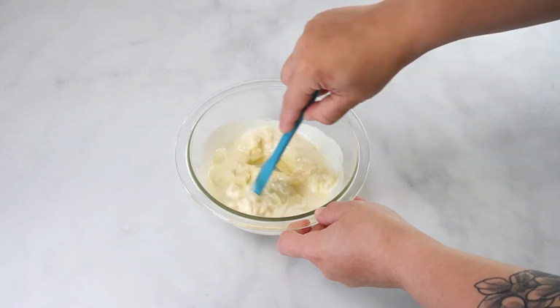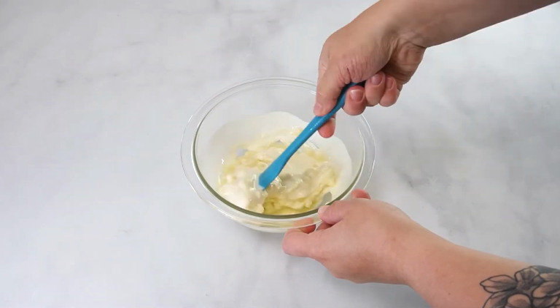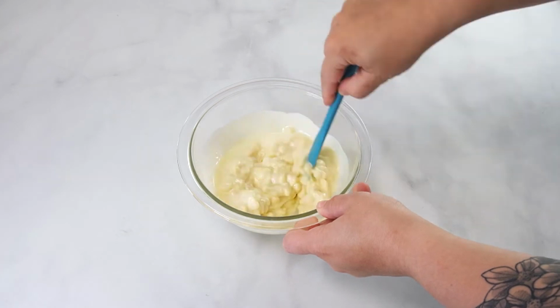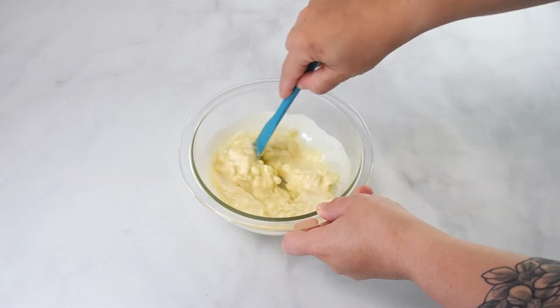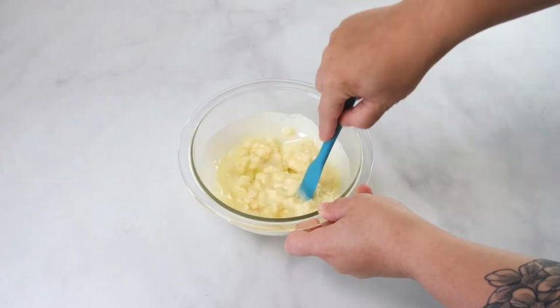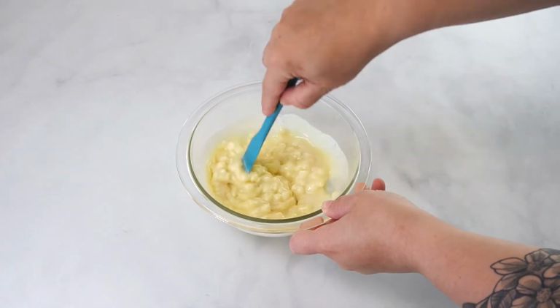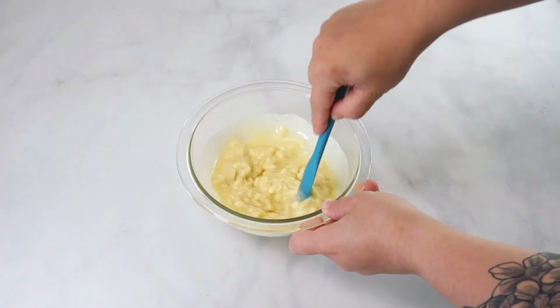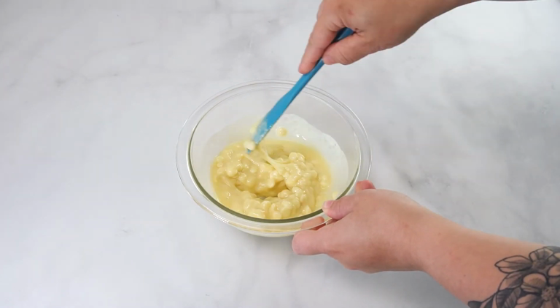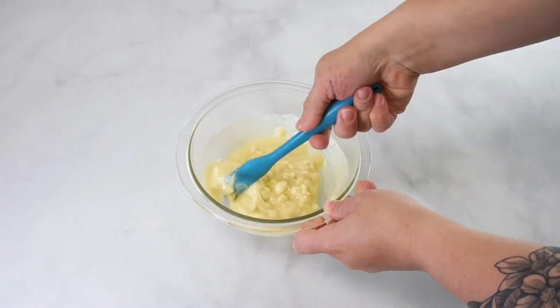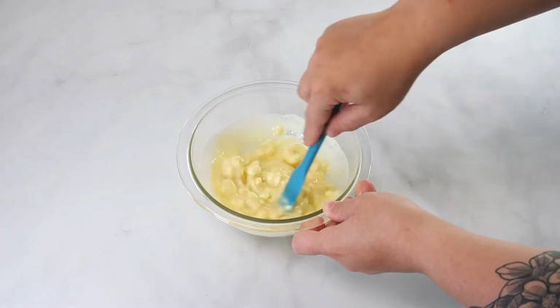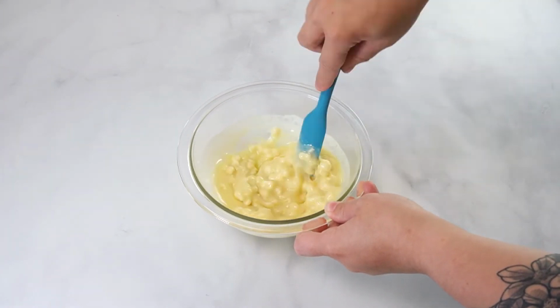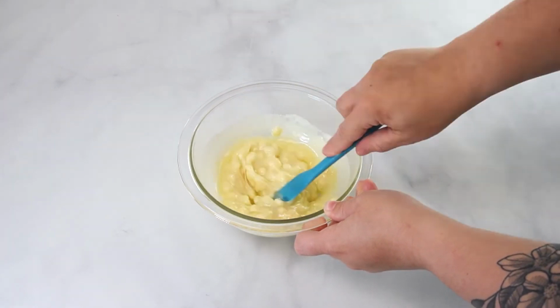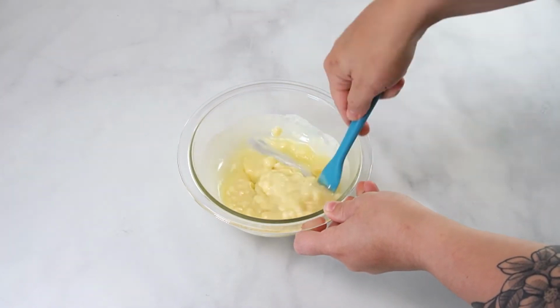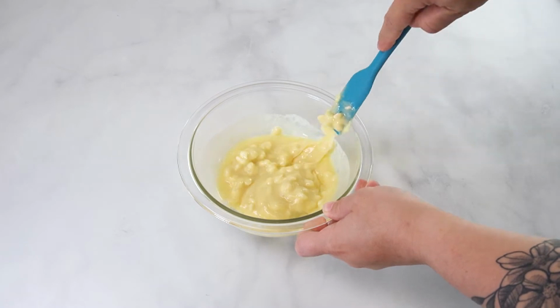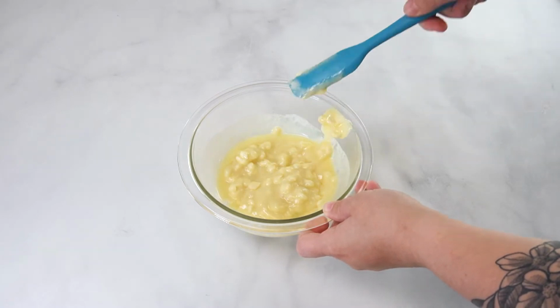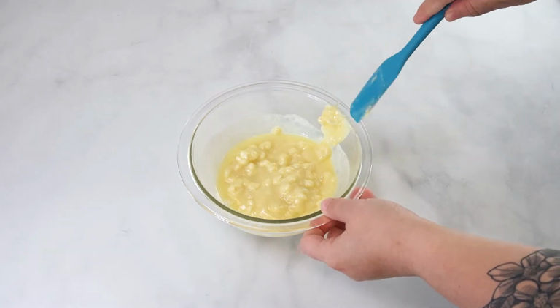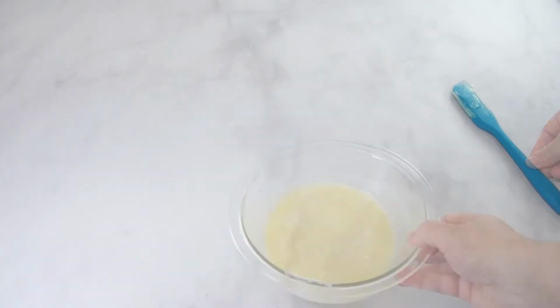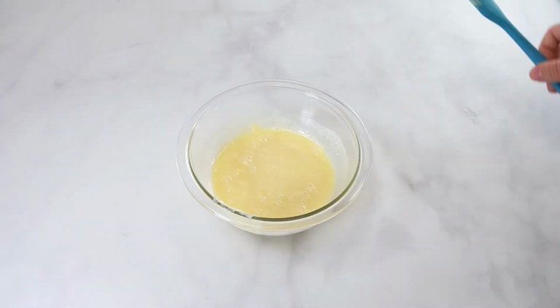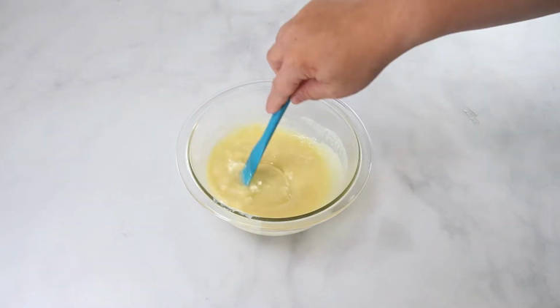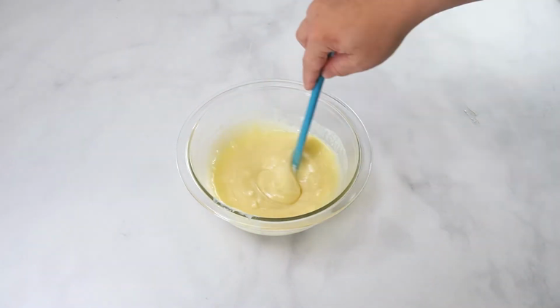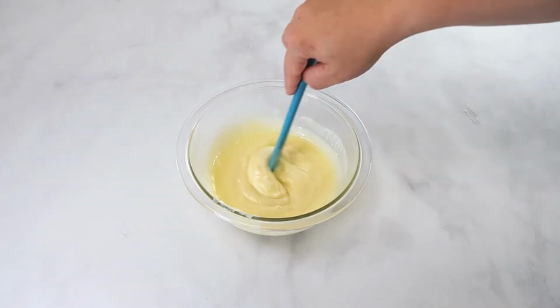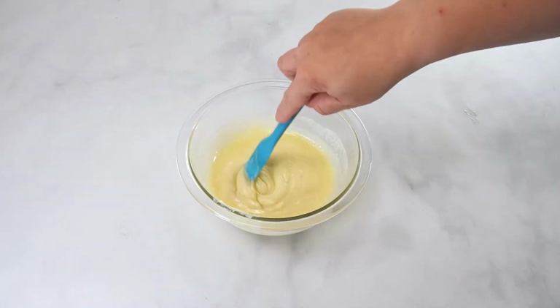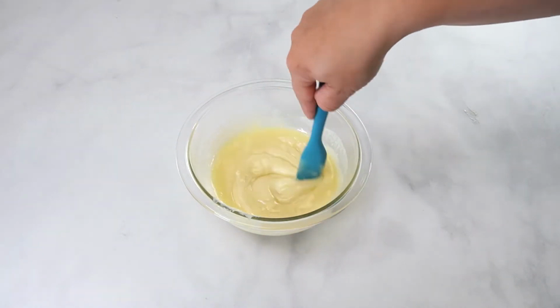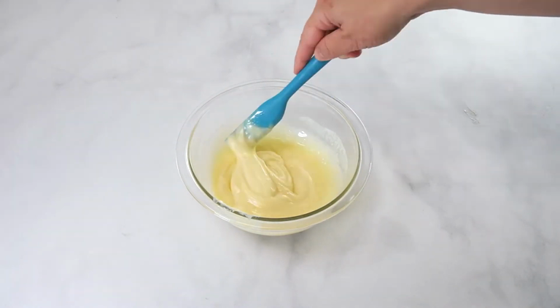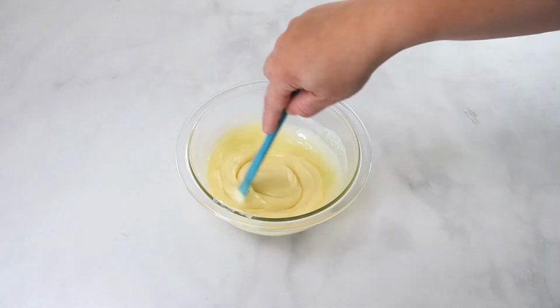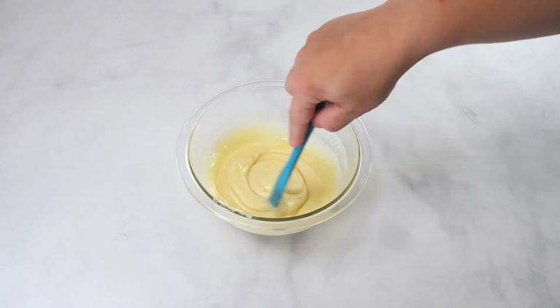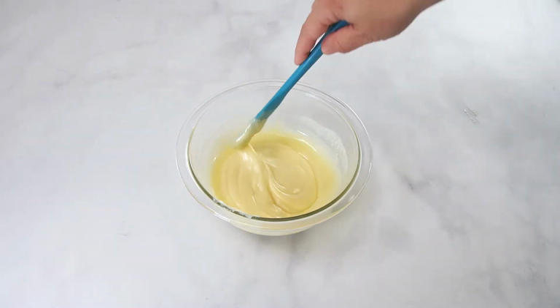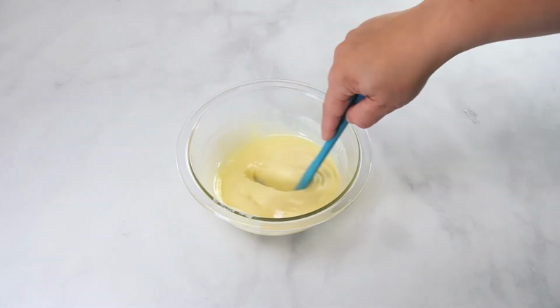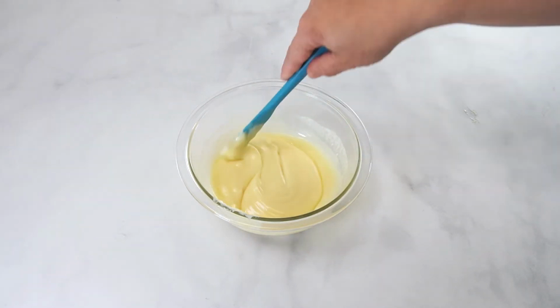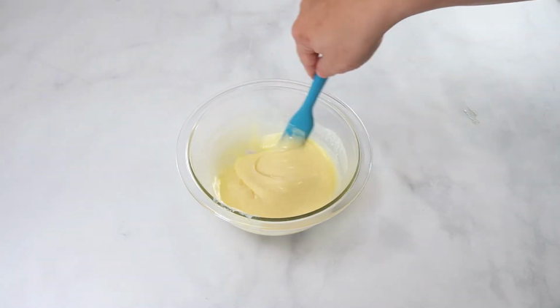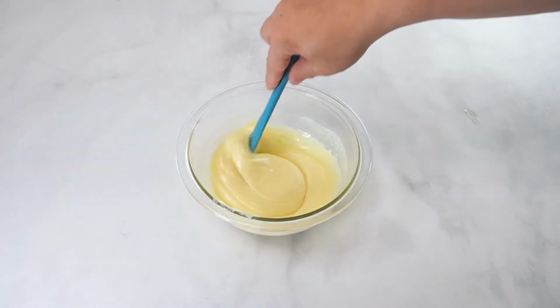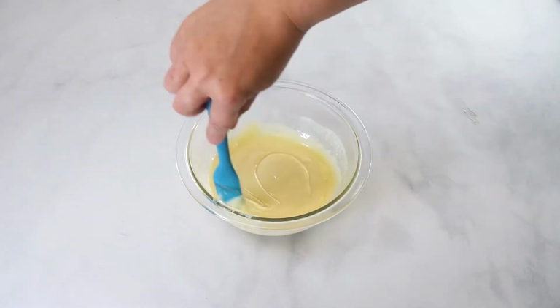Allow the hot cream to melt the chocolate for about three minutes, then stir together. If the chocolate is not completely melted after stirring, microwave in 30 second intervals until the chocolate is melted. Be sure to stir between each interval to evenly distribute the heat.